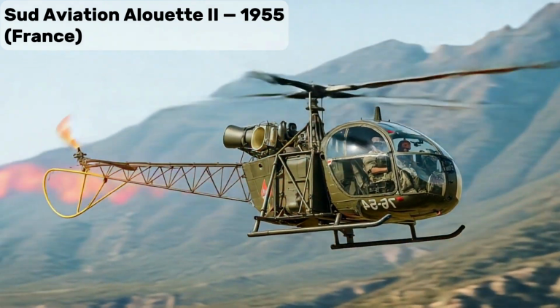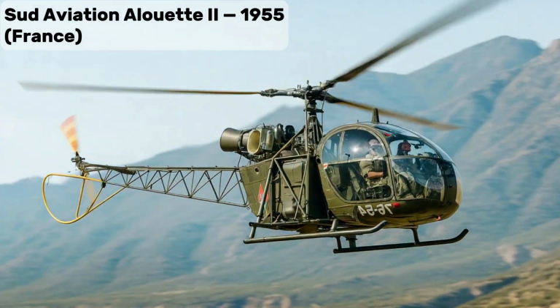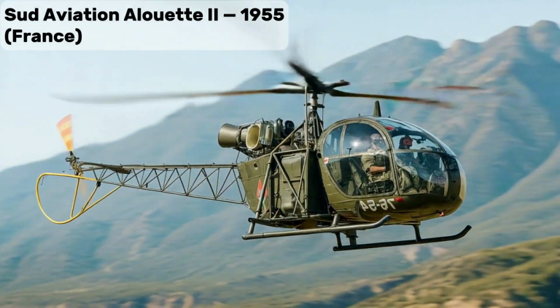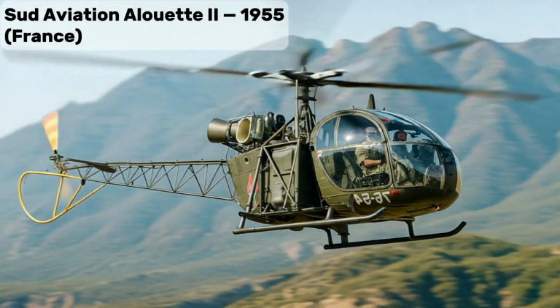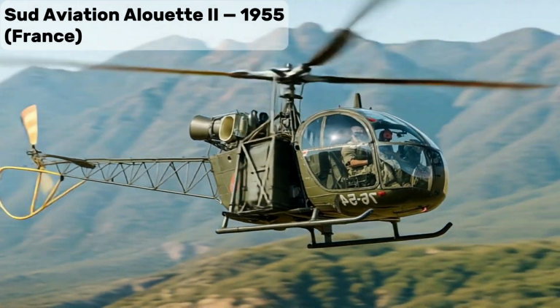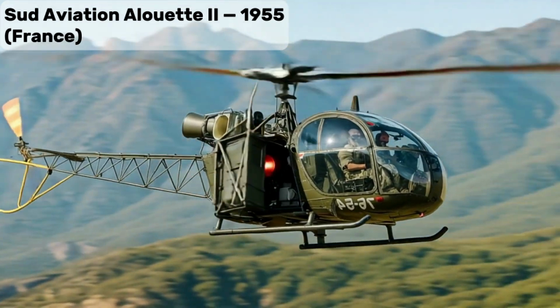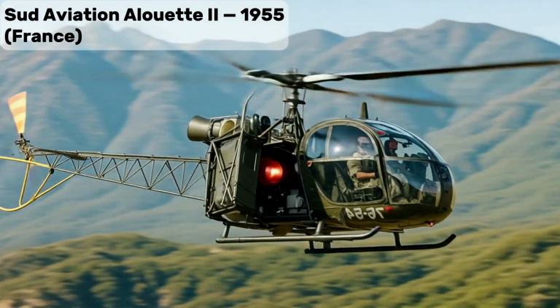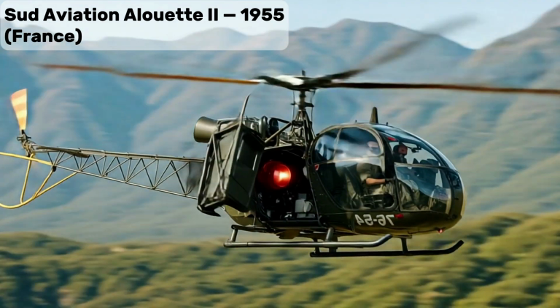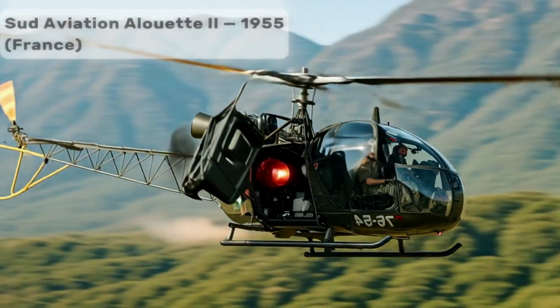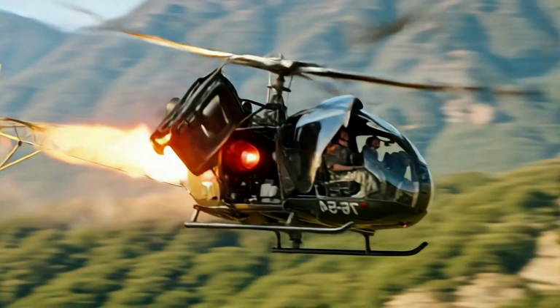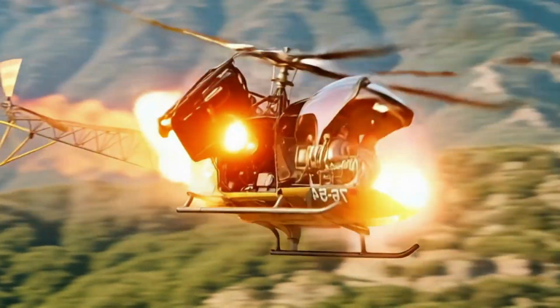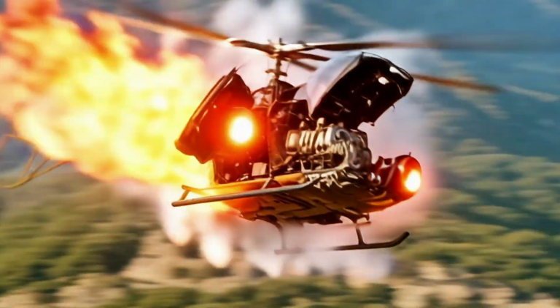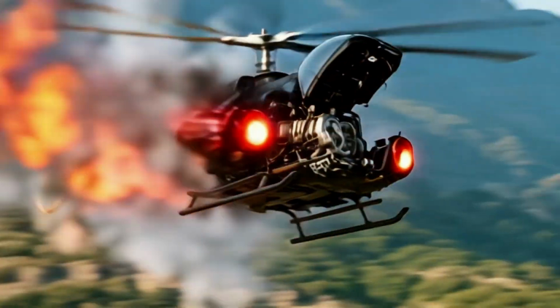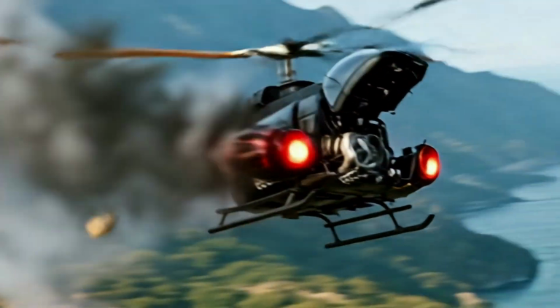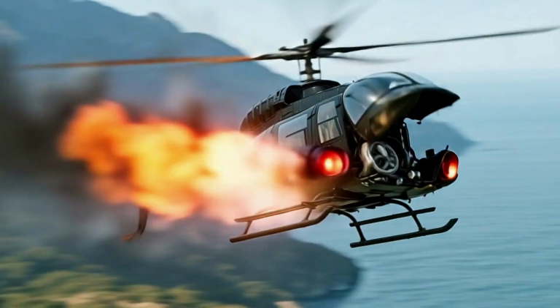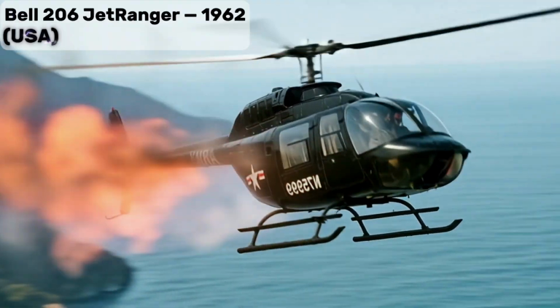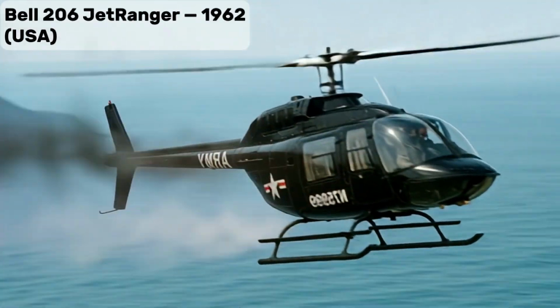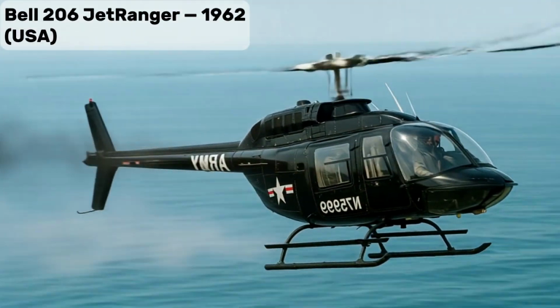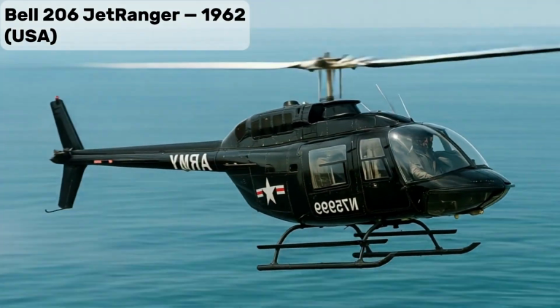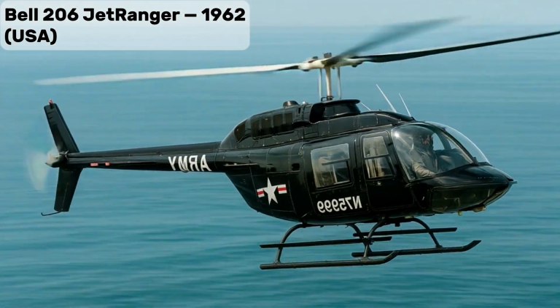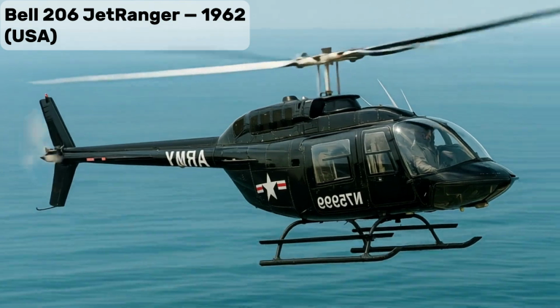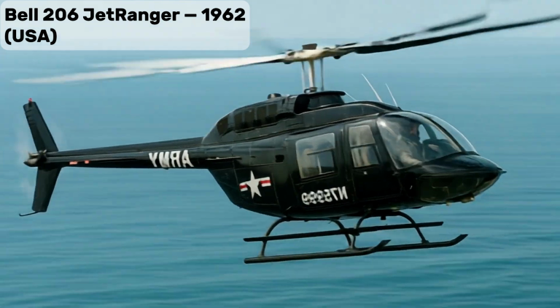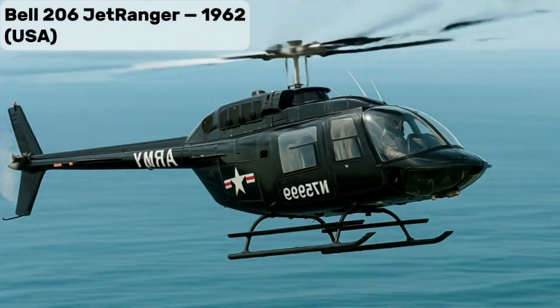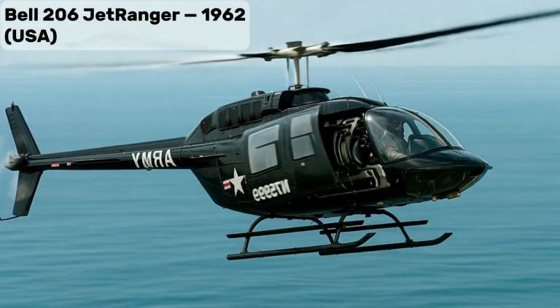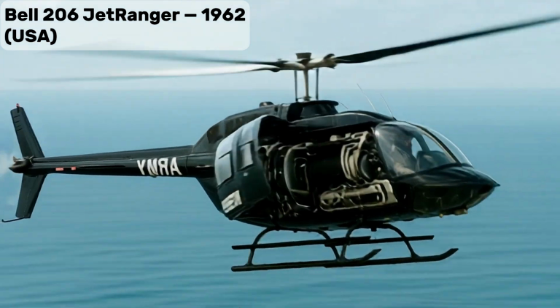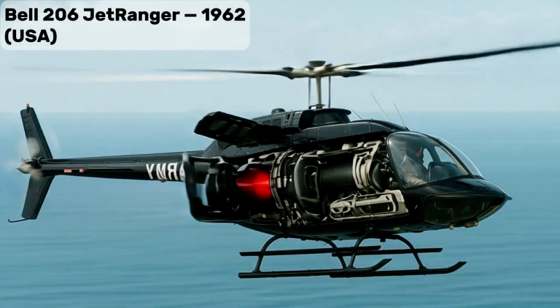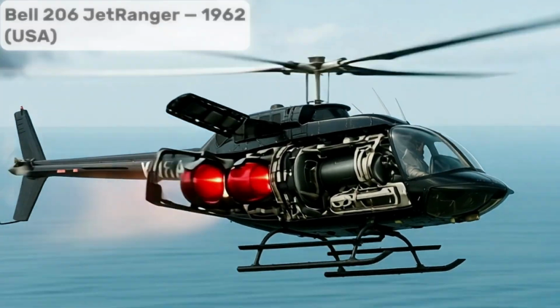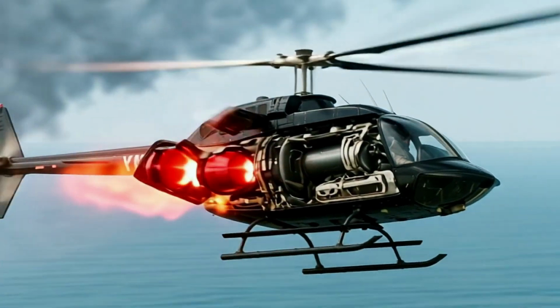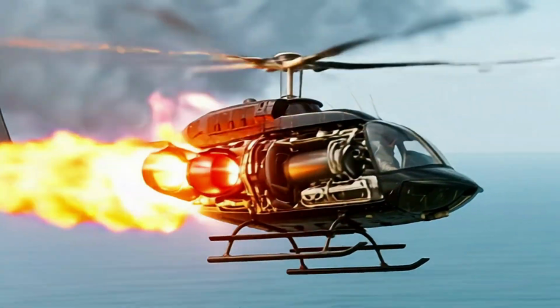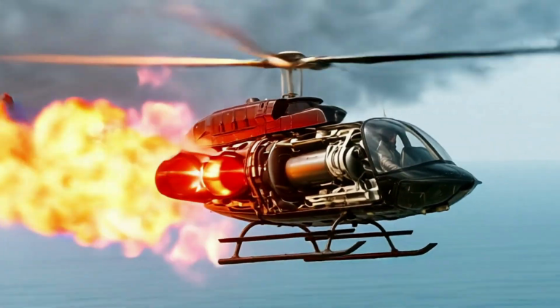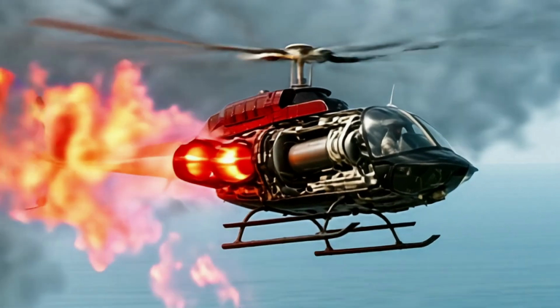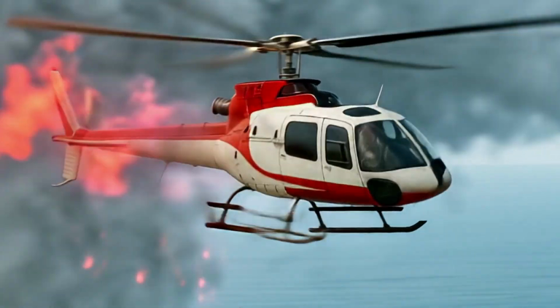Sood Aviation Alouette II, first production helicopter with a gas turbine engine, widely used for utility missions. Bell 206 Jet Ranger, extremely popular light helicopter for news, police, and VIP transport.